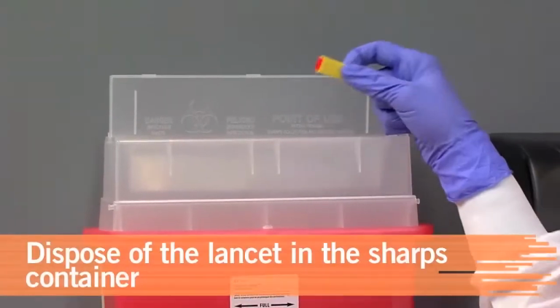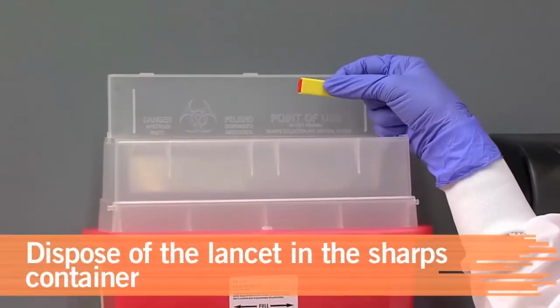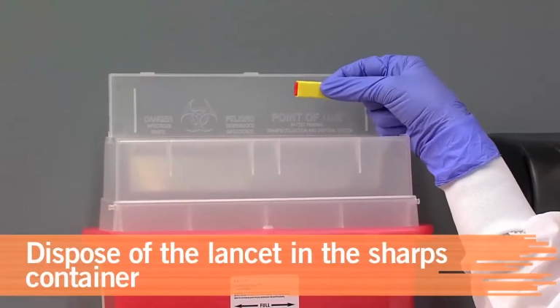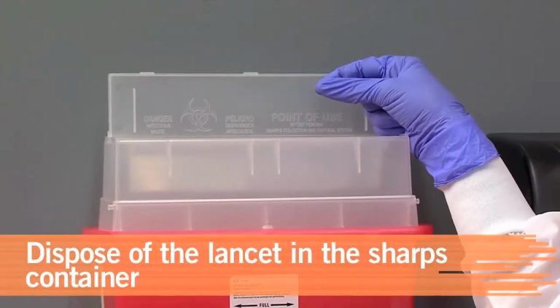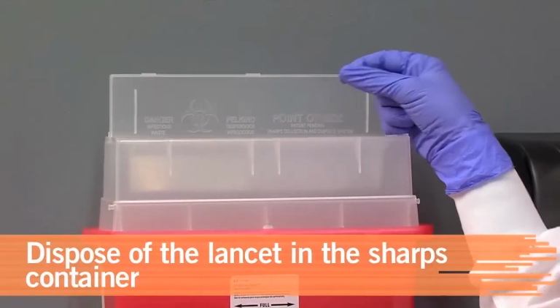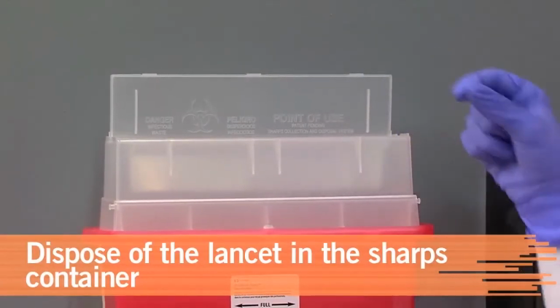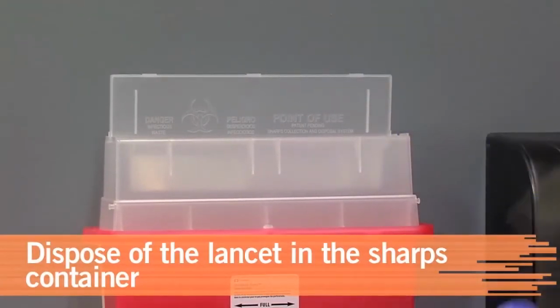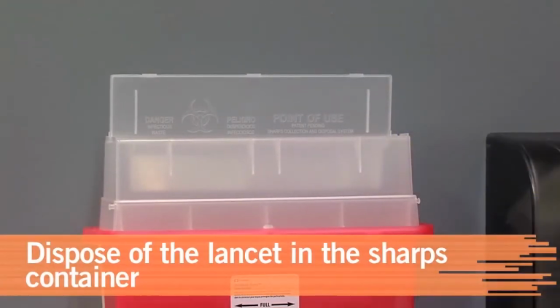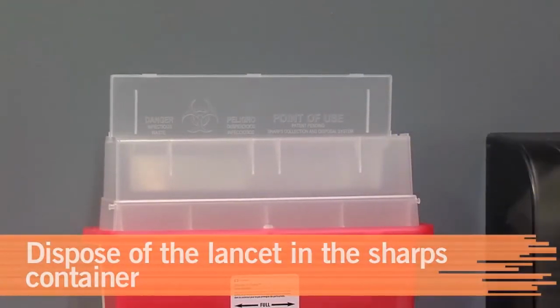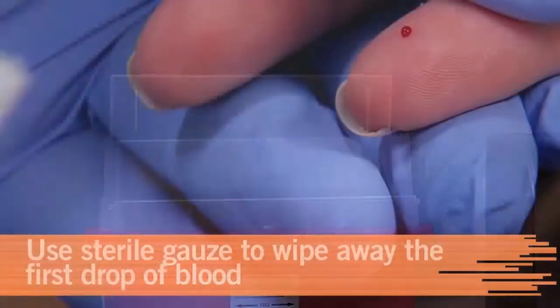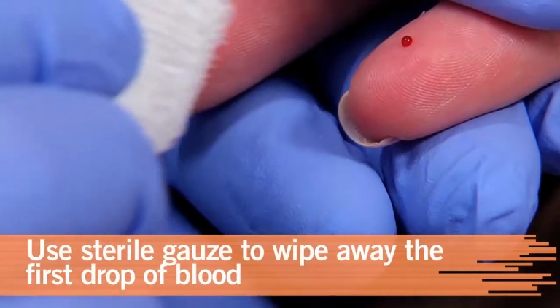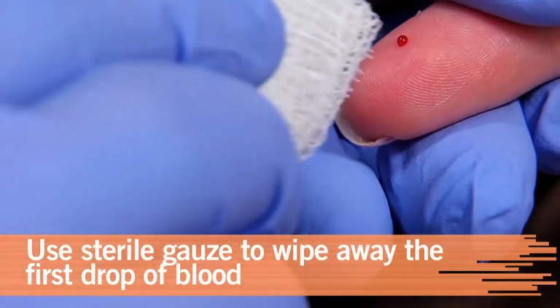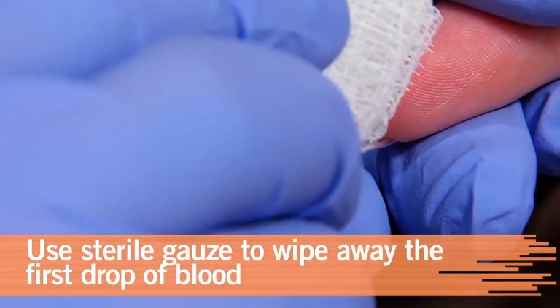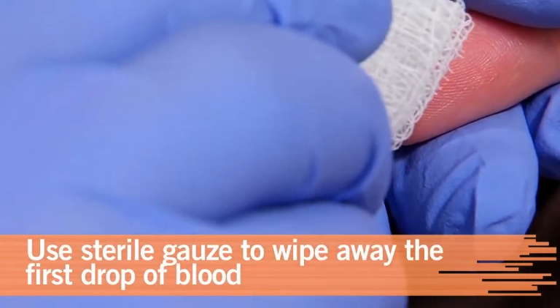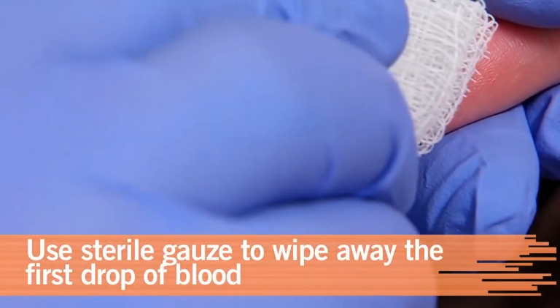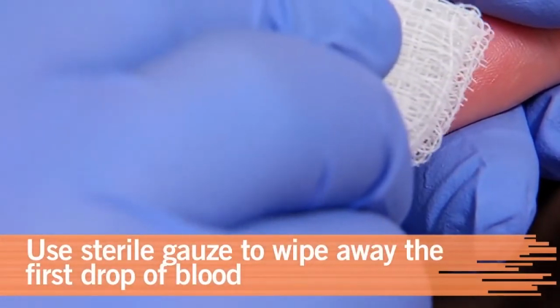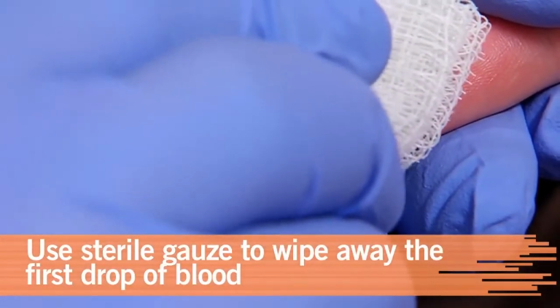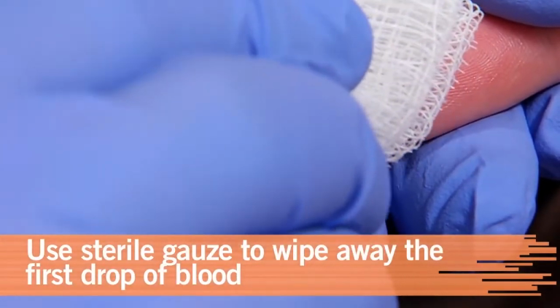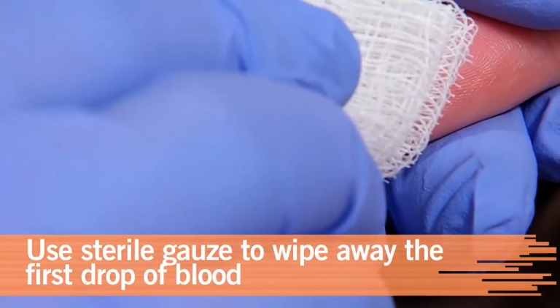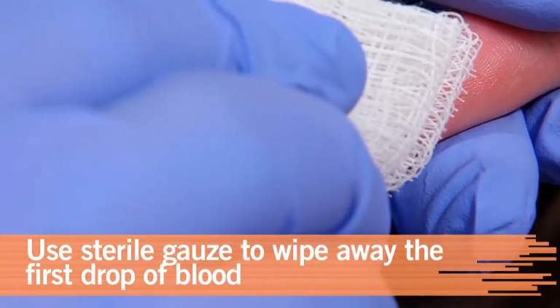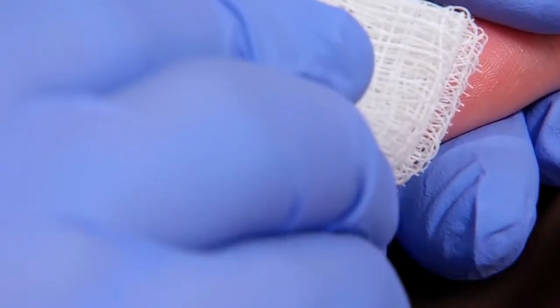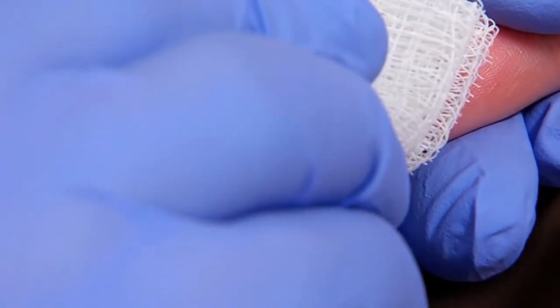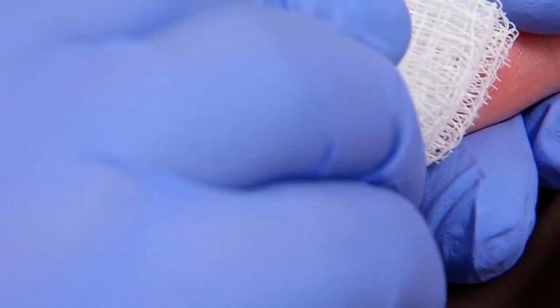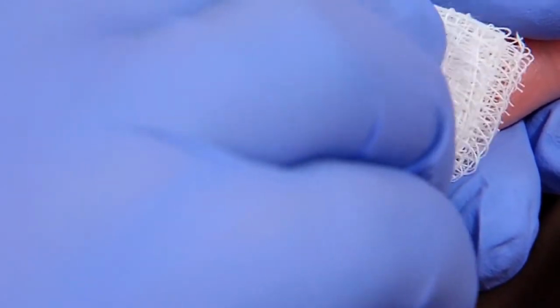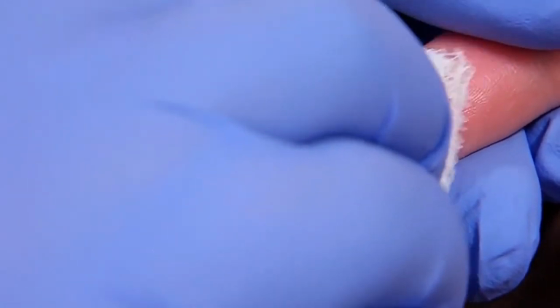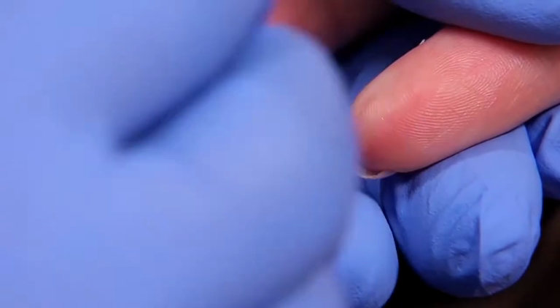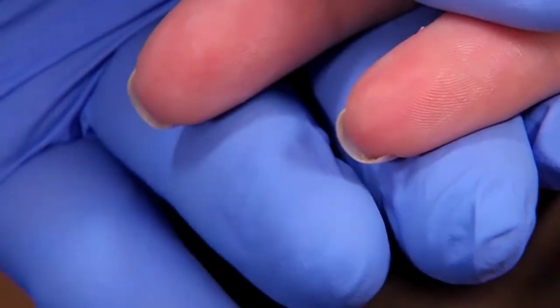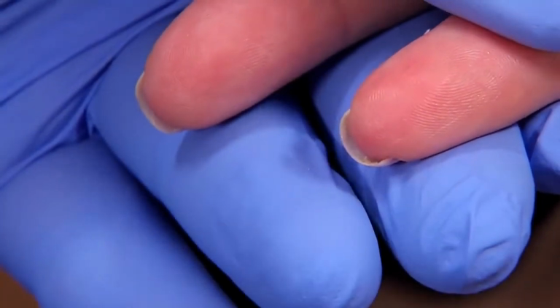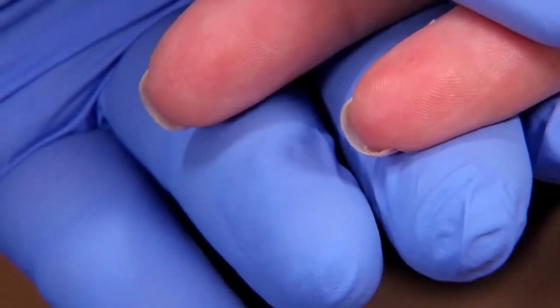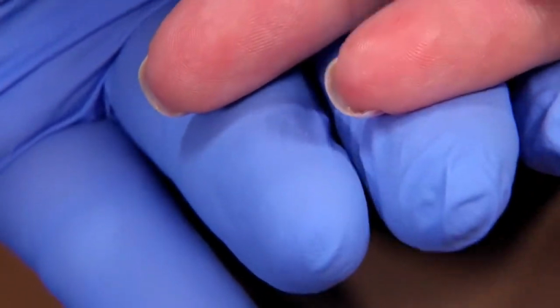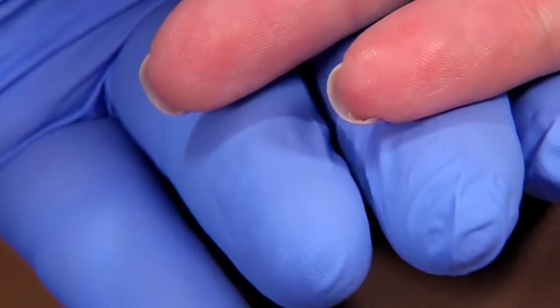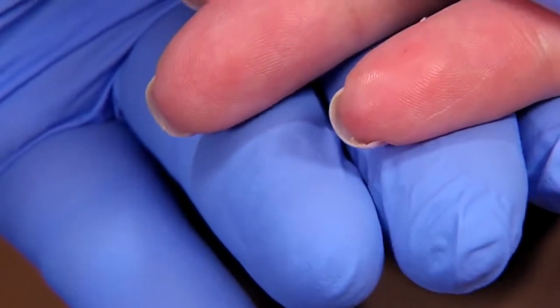Next, dispose of the lancet in the sharps container. With clean, sterile gauze, wipe away the first drop of blood. It contains tissue fluid, which may alter the test results.